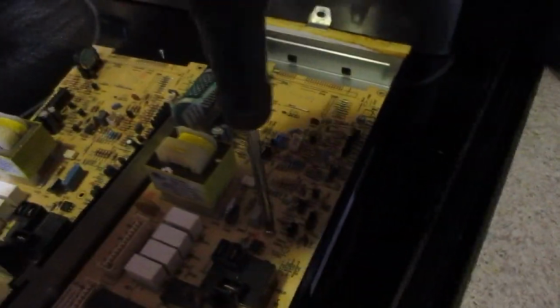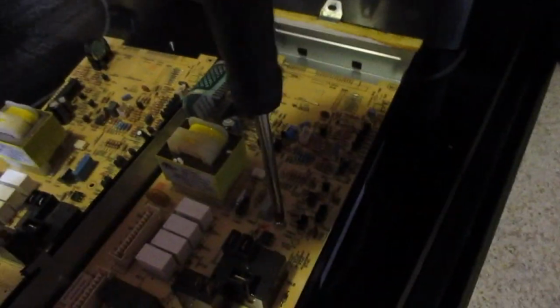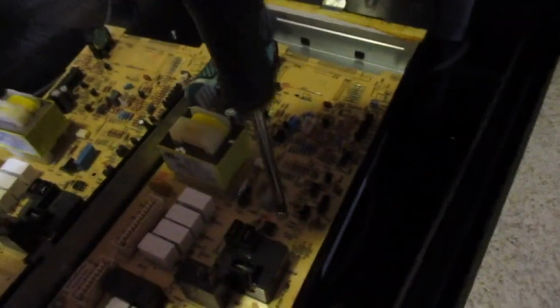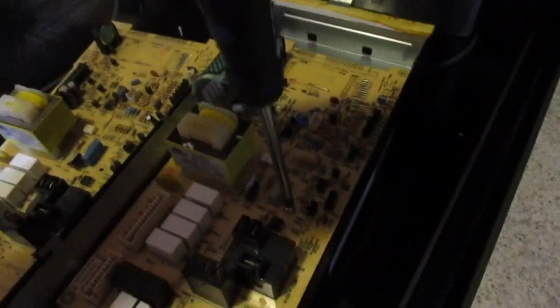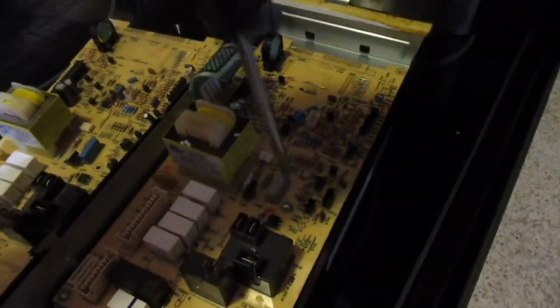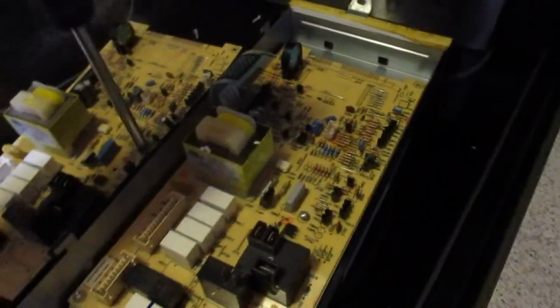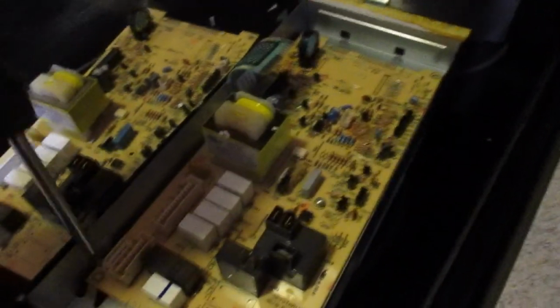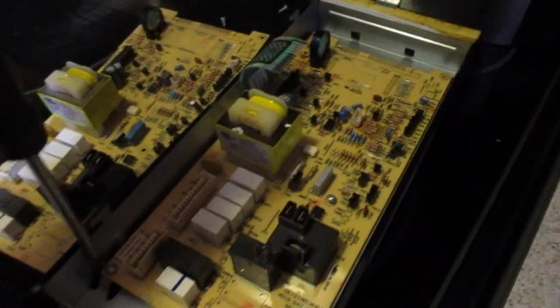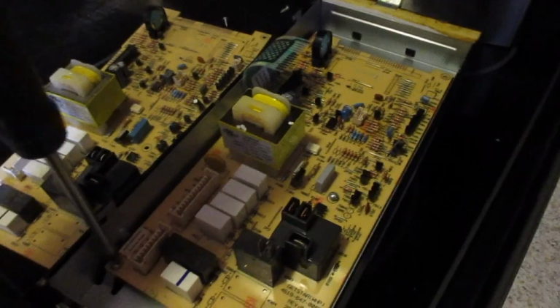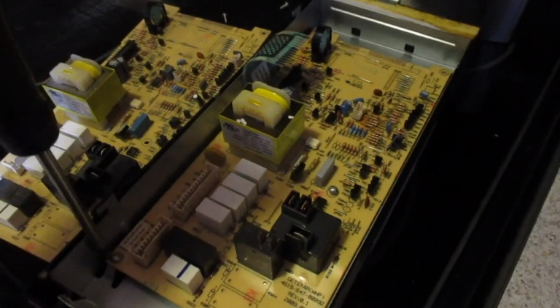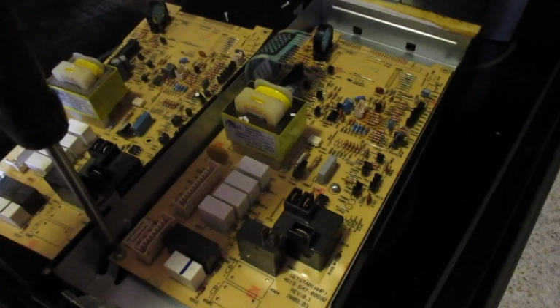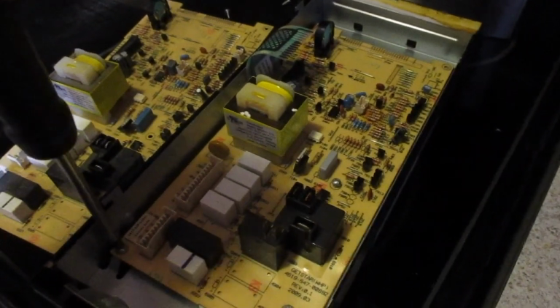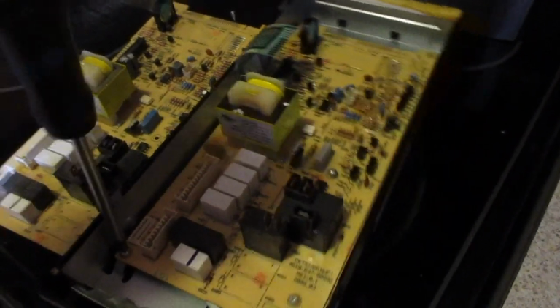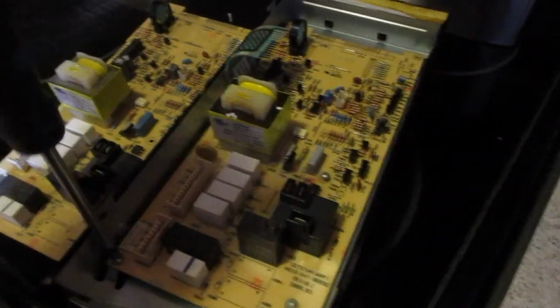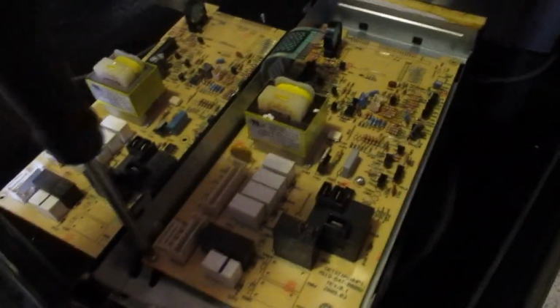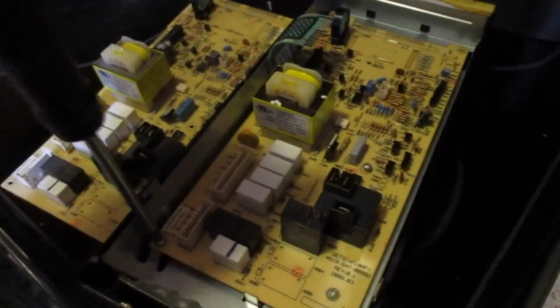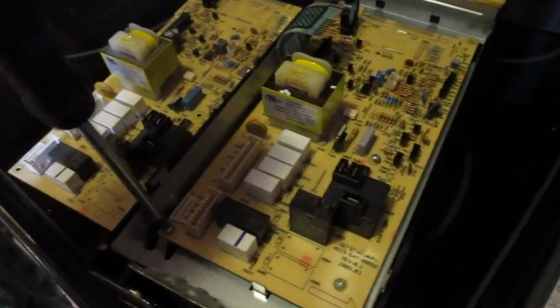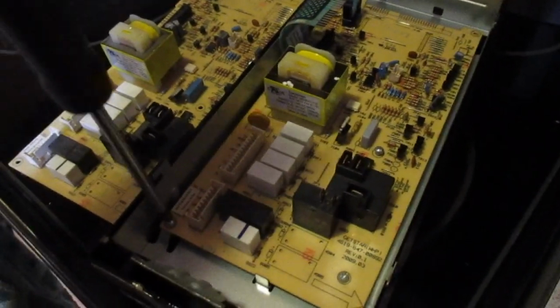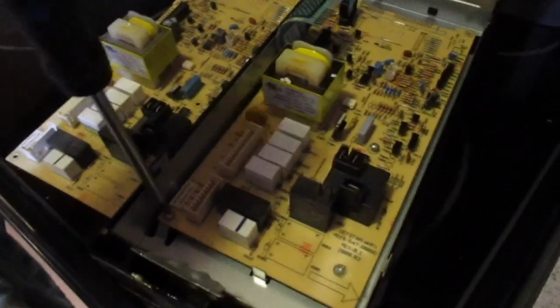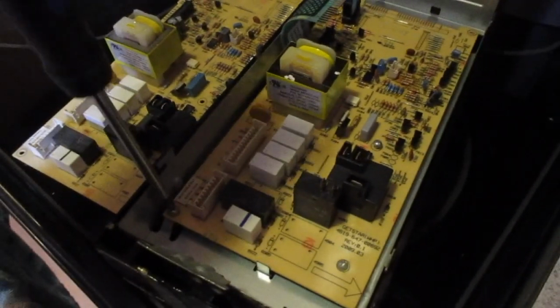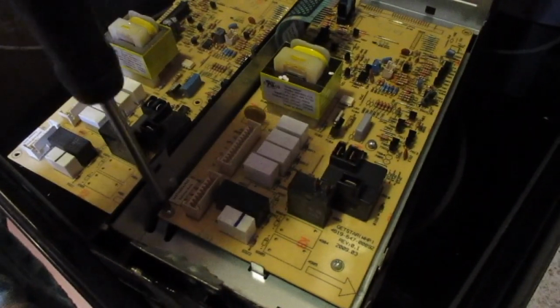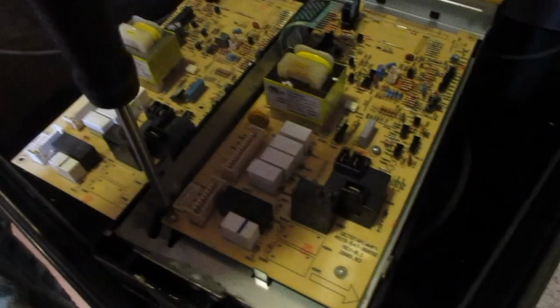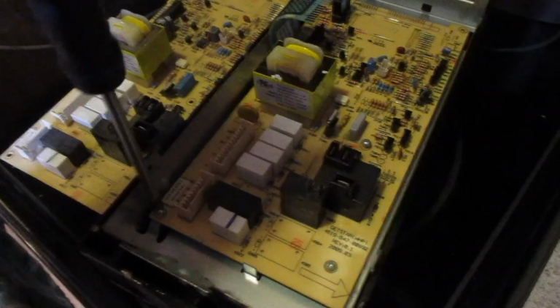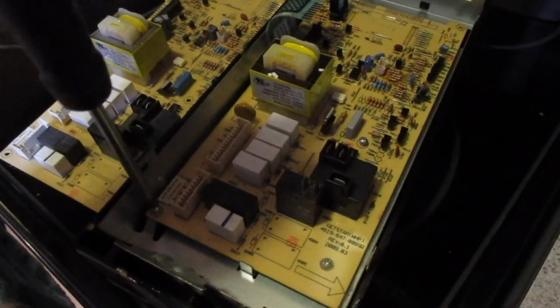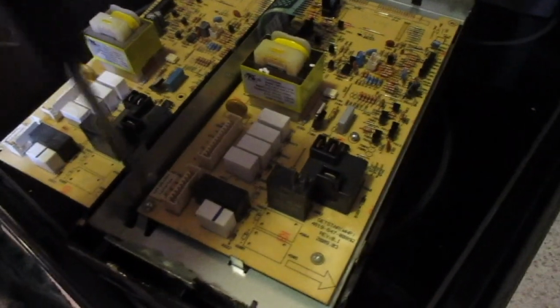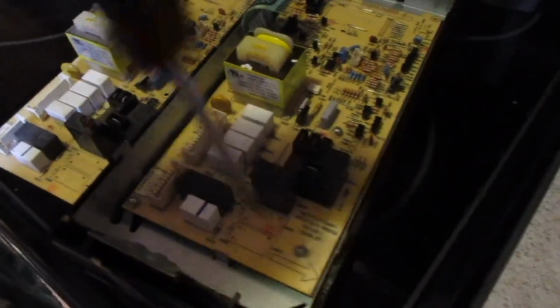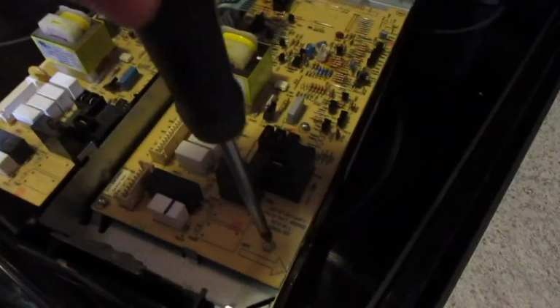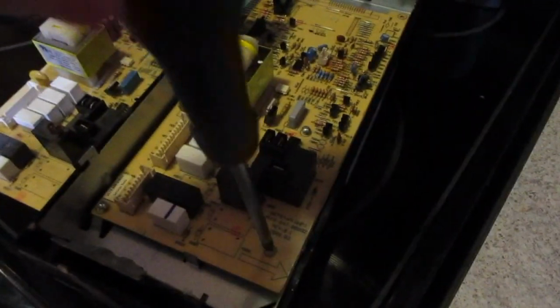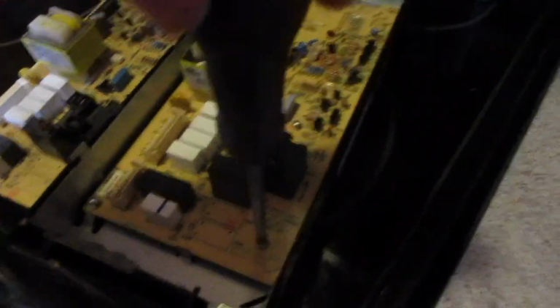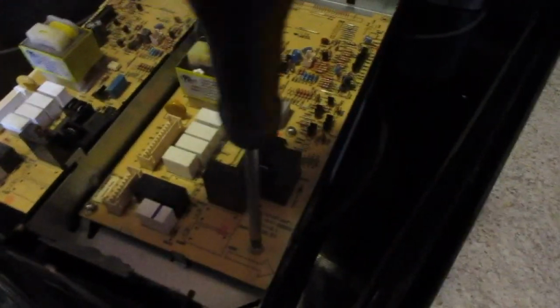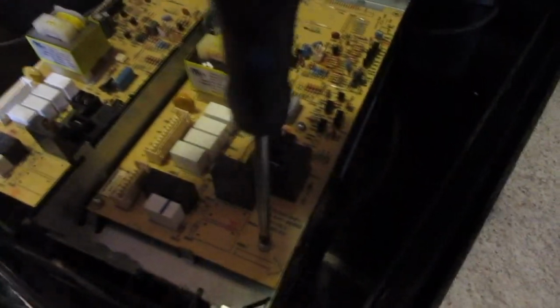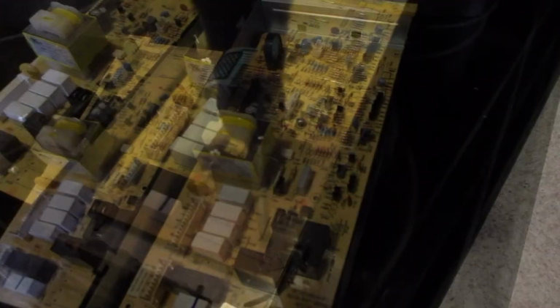When you're buying these, you can buy the control board alone or you can also buy it with the panel — usually it's more expensive. So if your panel is all scratched up and you want to get a new touch pad, you can do that as well.